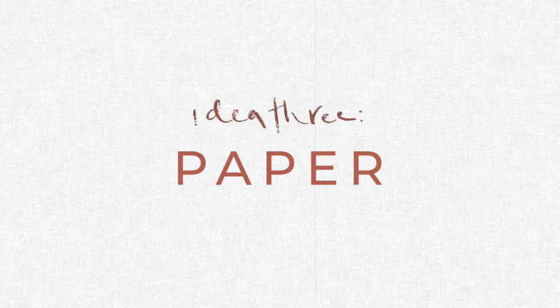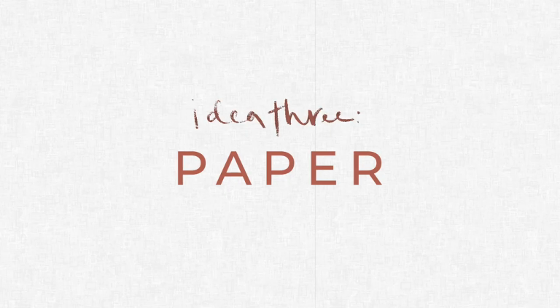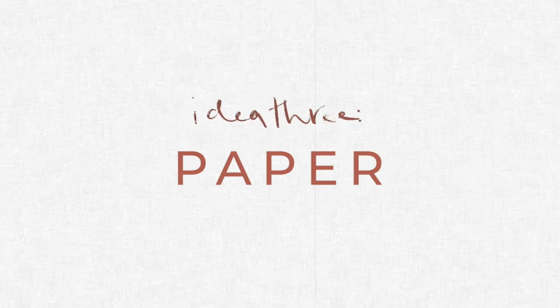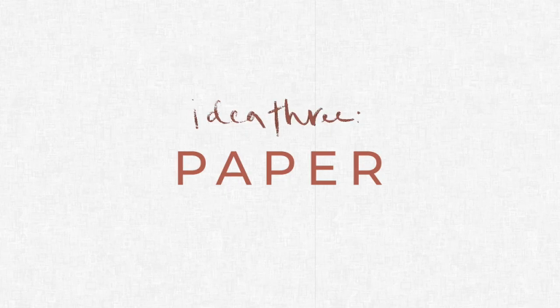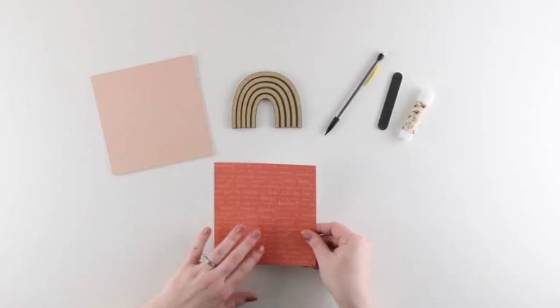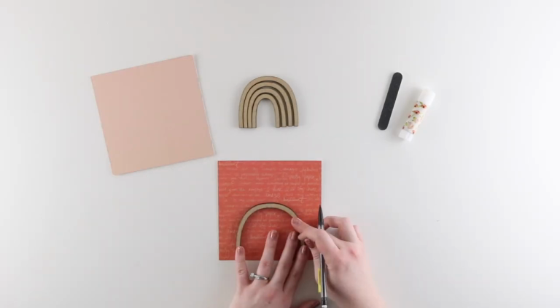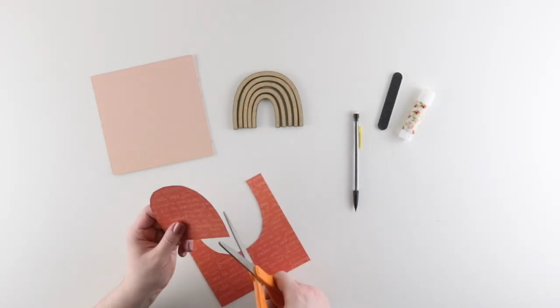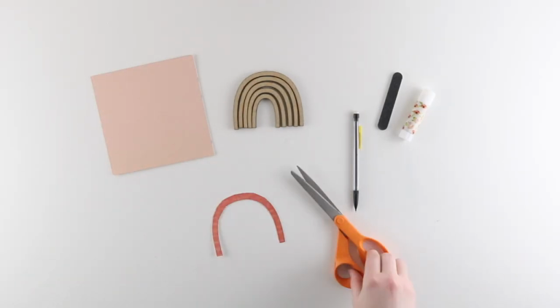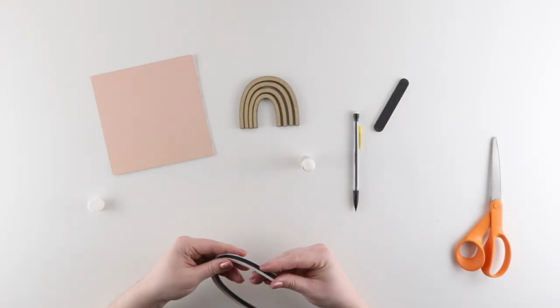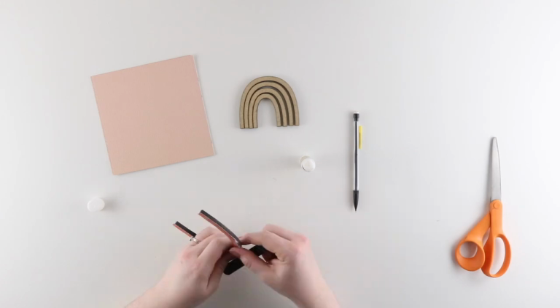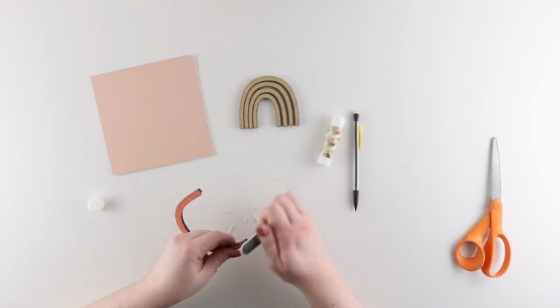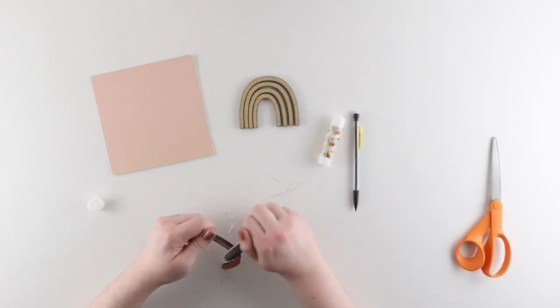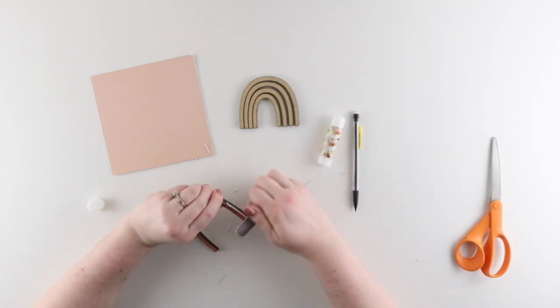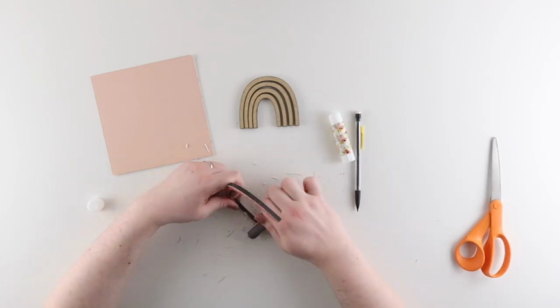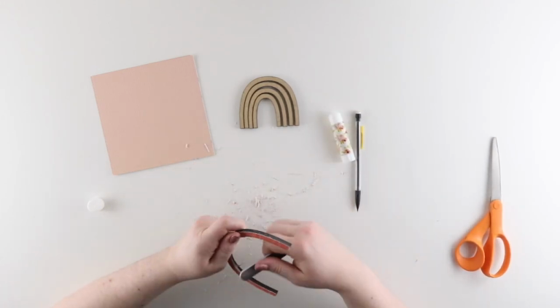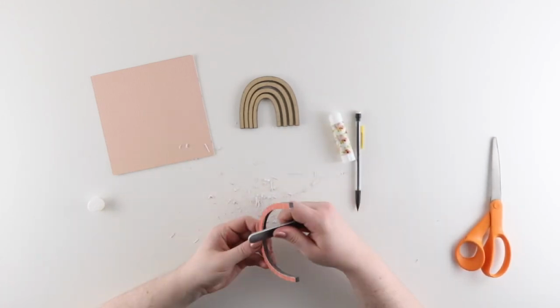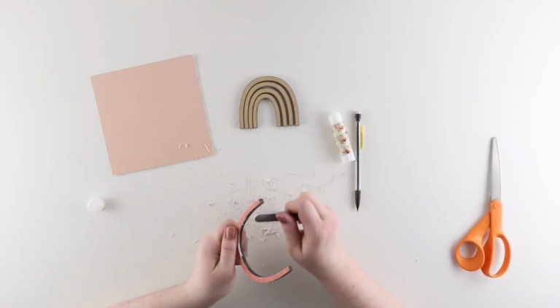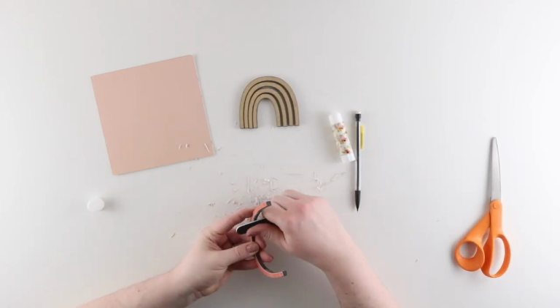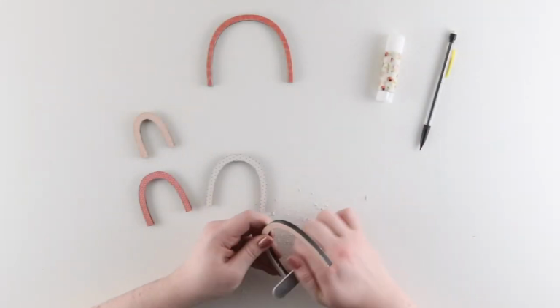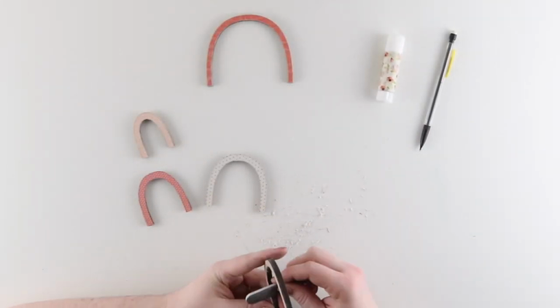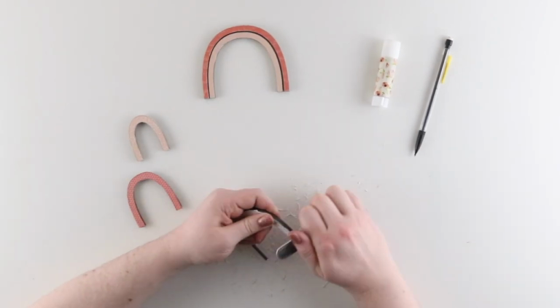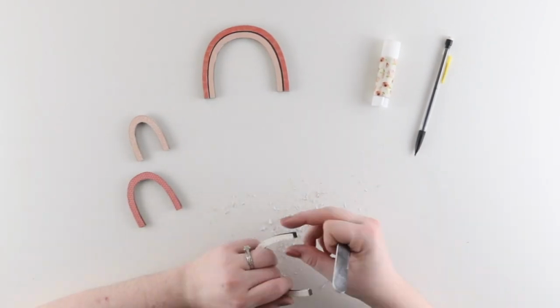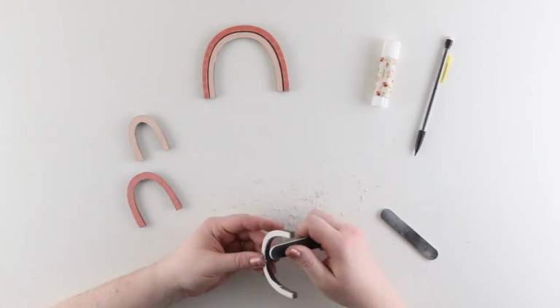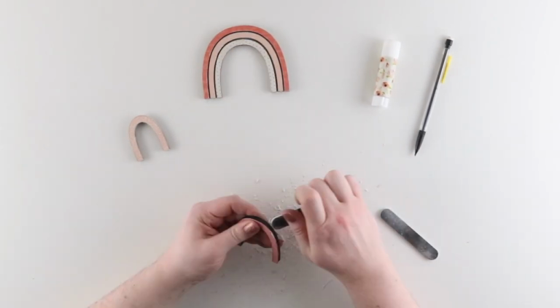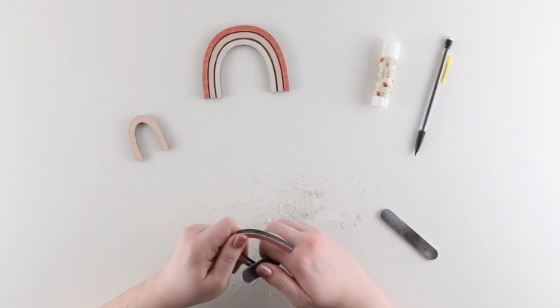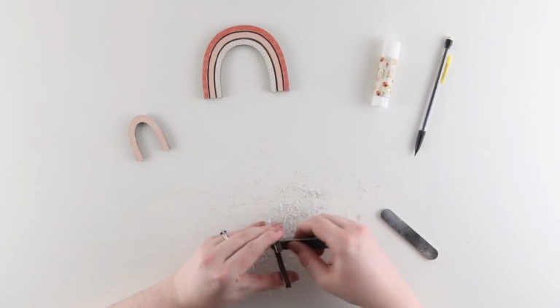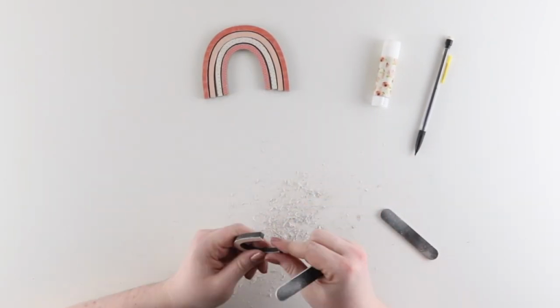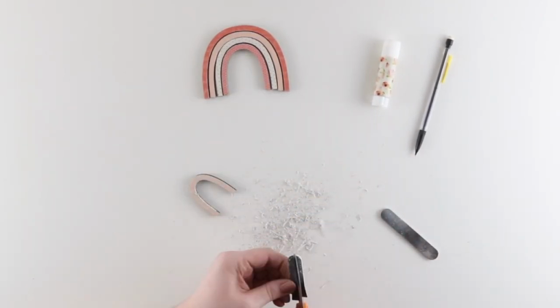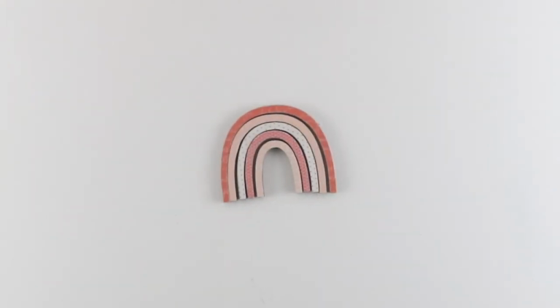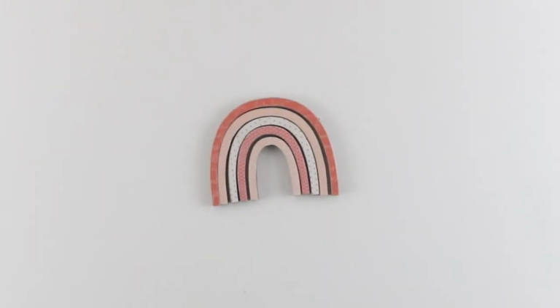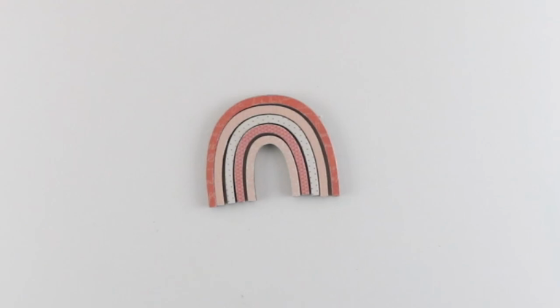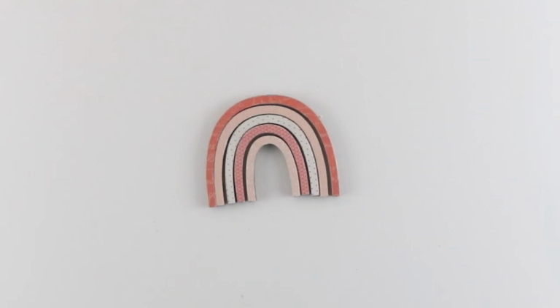Idea number three: paper. Covering your pieces in paper is a great way to add pattern. You can use scrapbook paper, wrapping paper, or you can recycle book pages, maps, postcards, anything like that. We covered all of our pieces, but you could also just have one or two pattern stripes. Your choice.